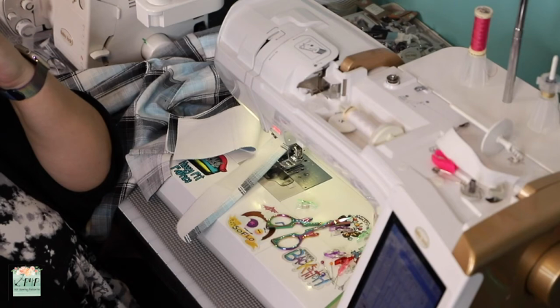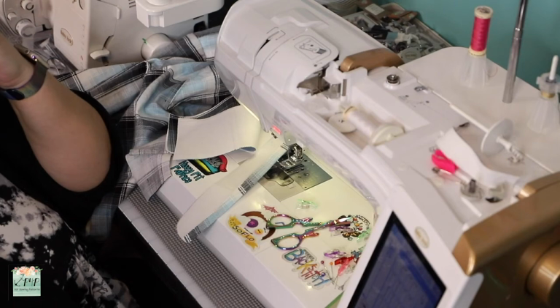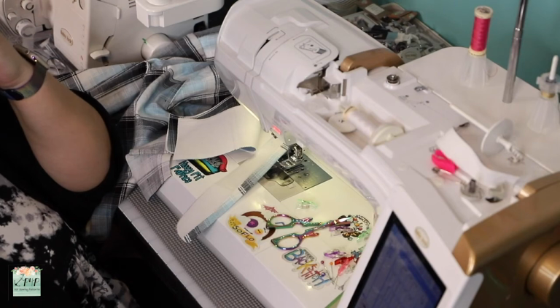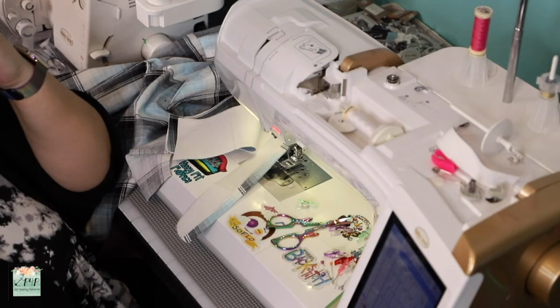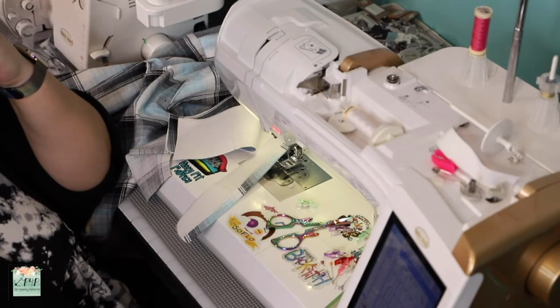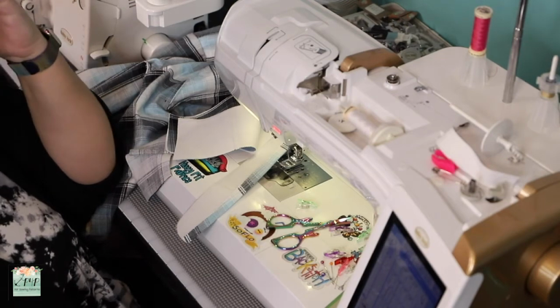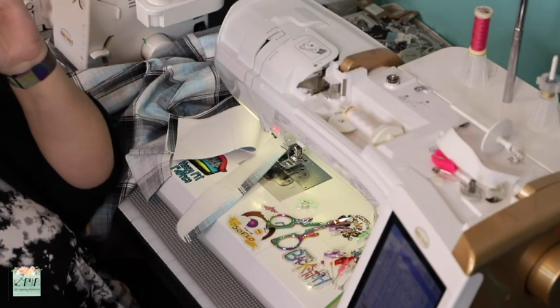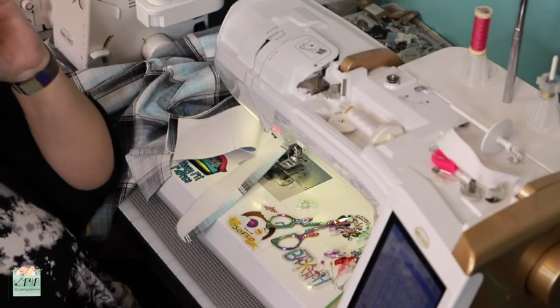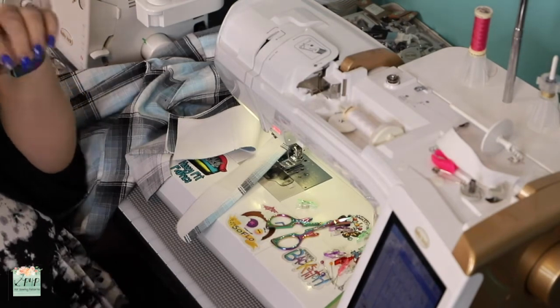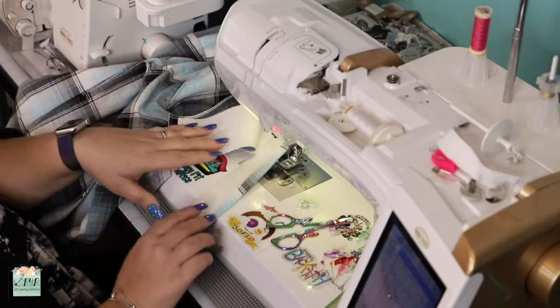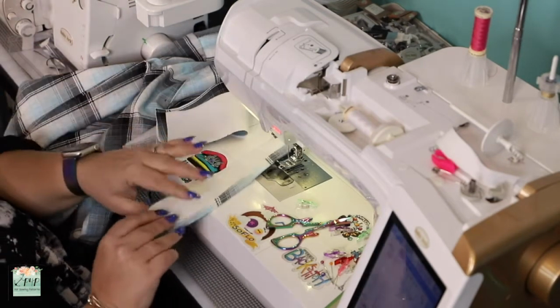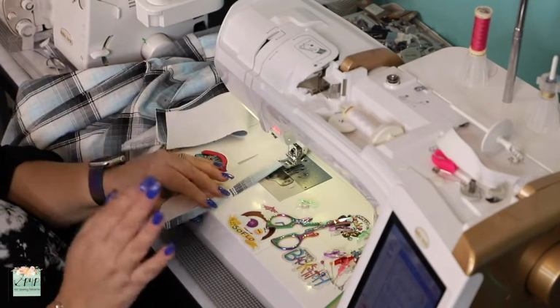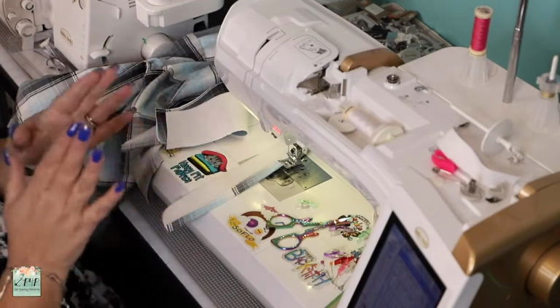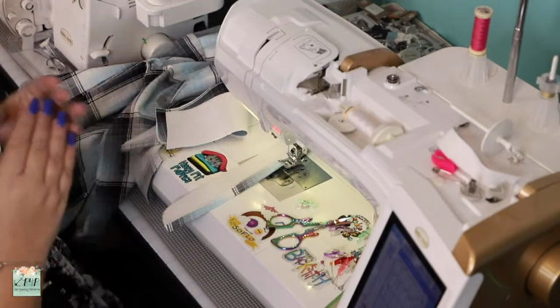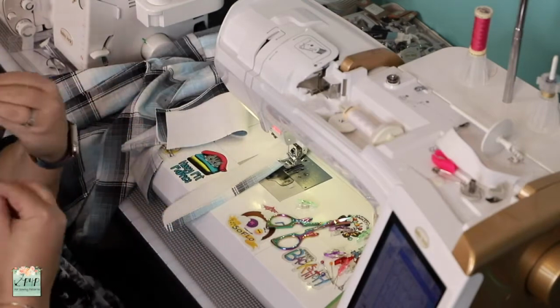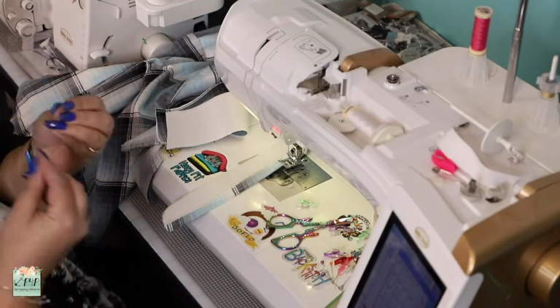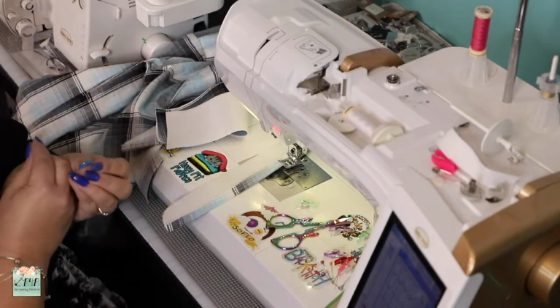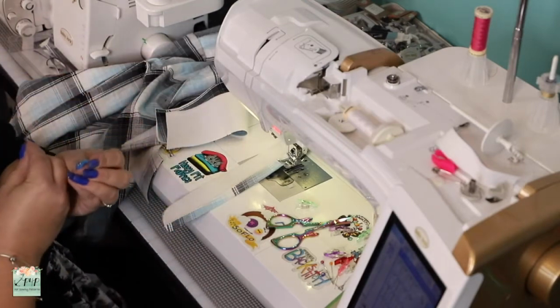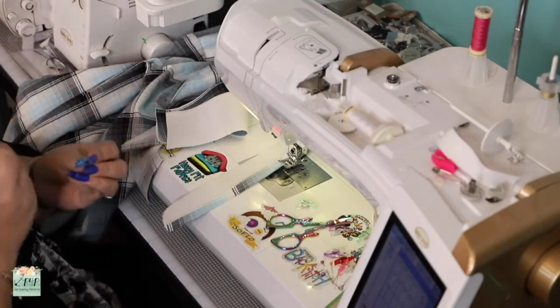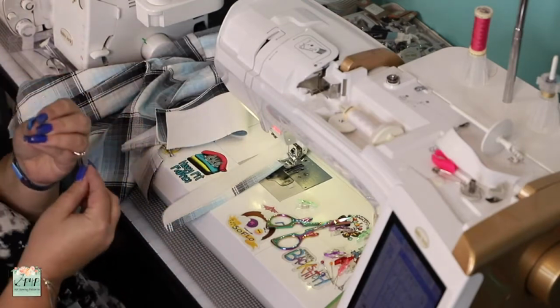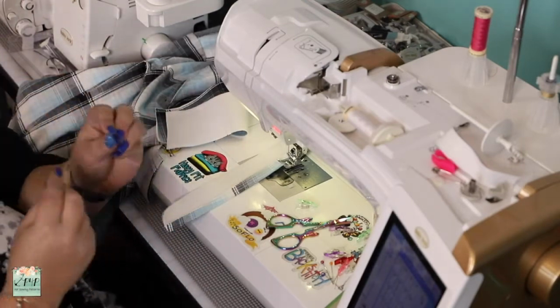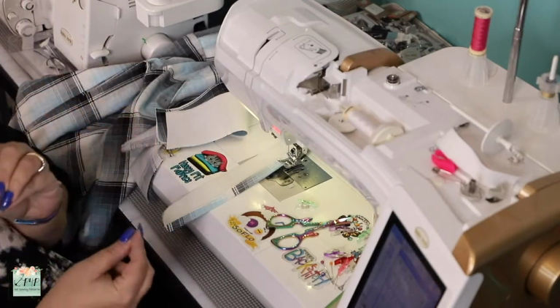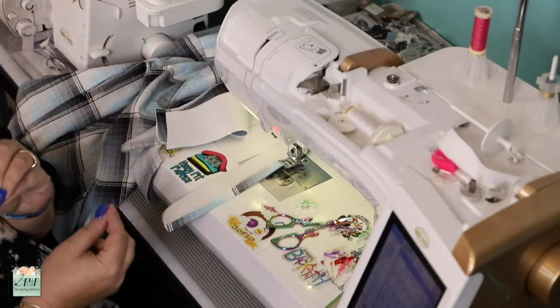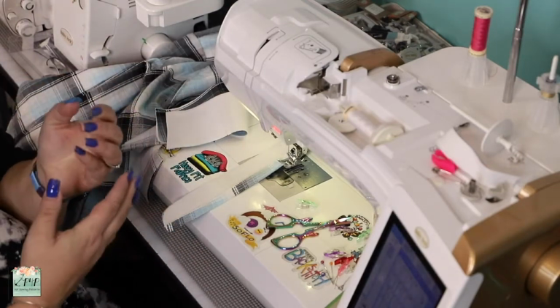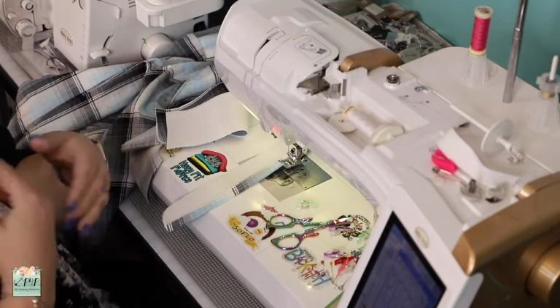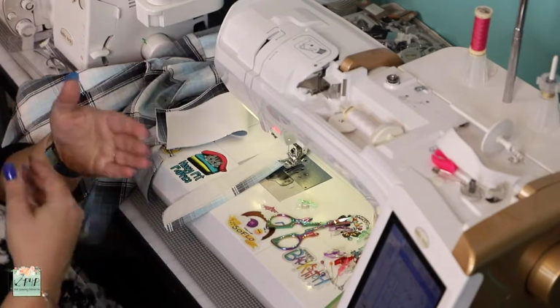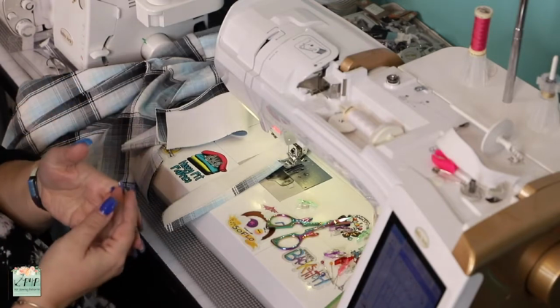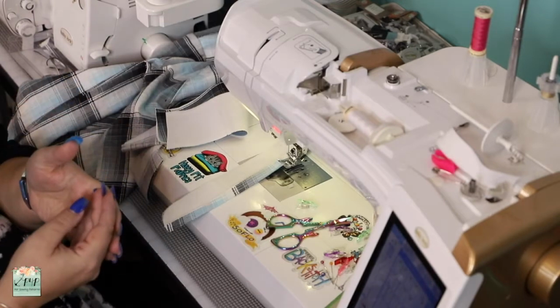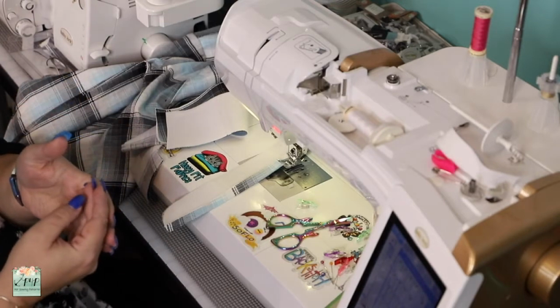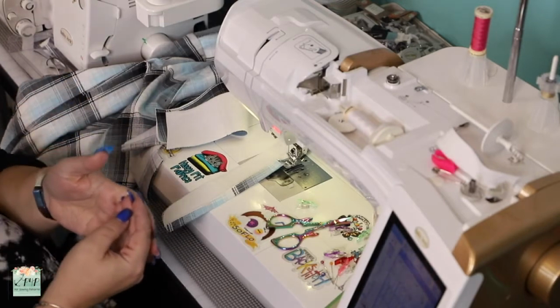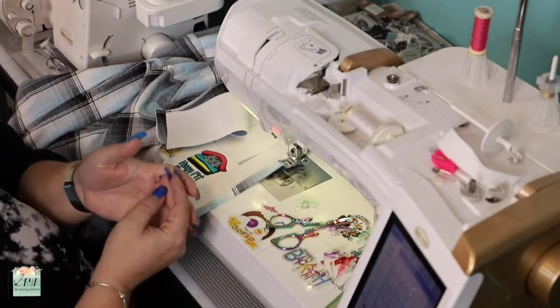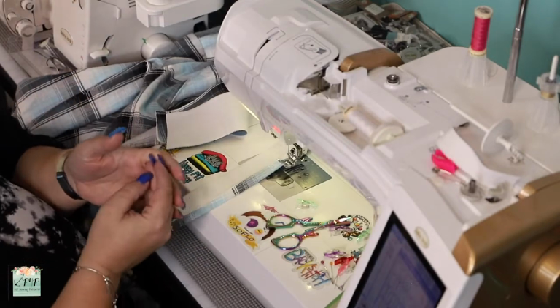Hello everyone and welcome to Day 5 of the Lumberjack Sew Along. Today we are adding the hood or the collar. I'm doing the collar because I find the hood to be a little easier, so I want to show in the video an option that's a little more difficult.